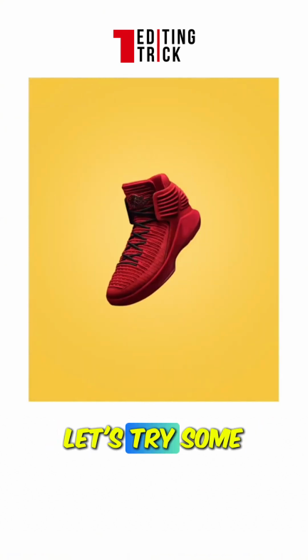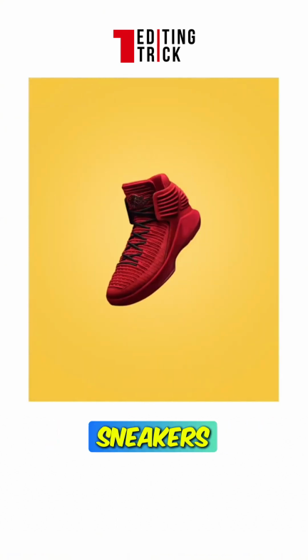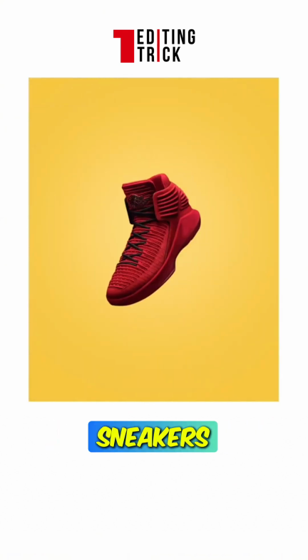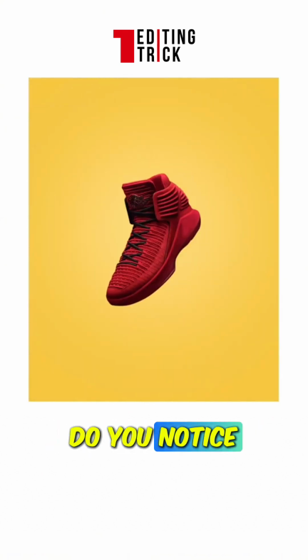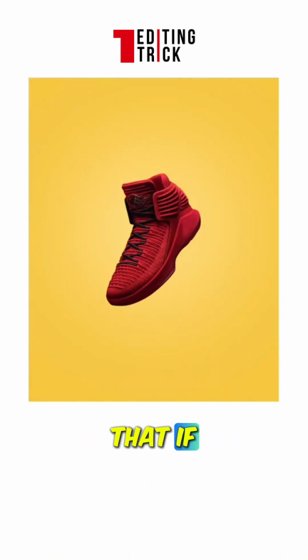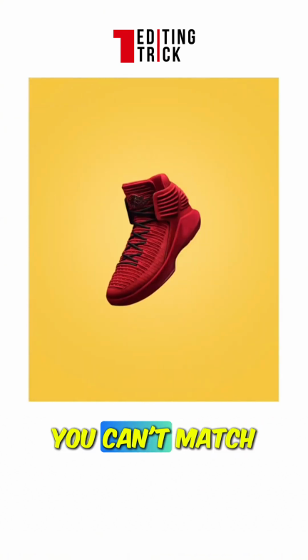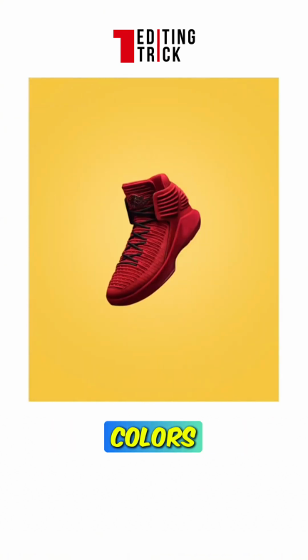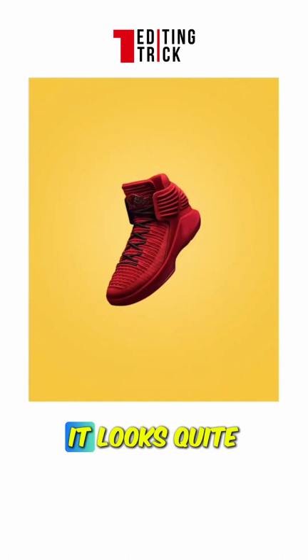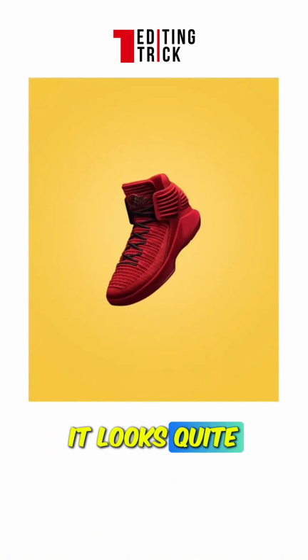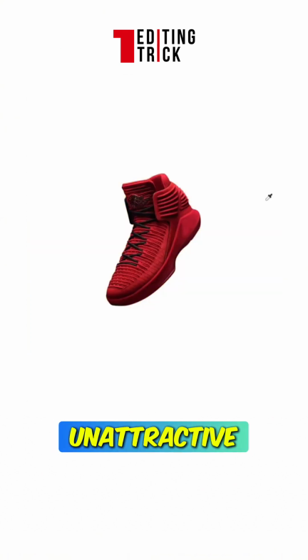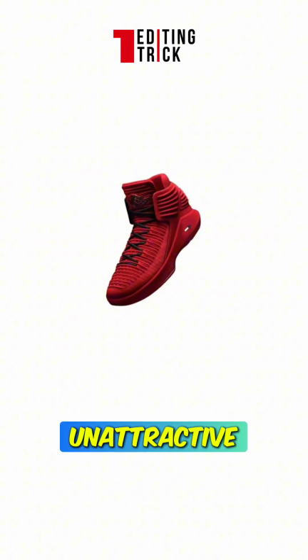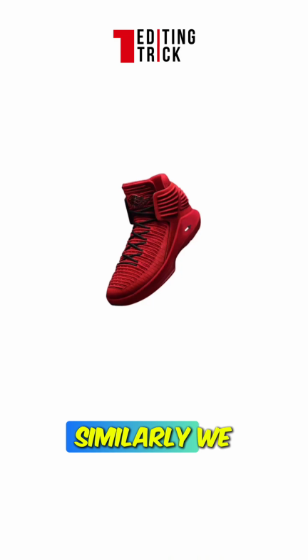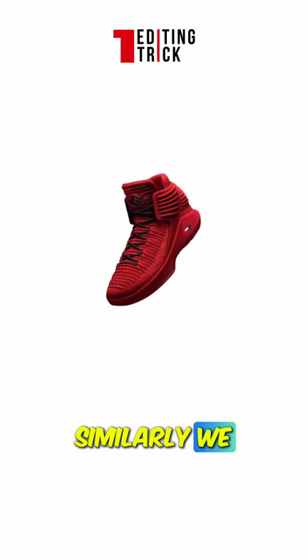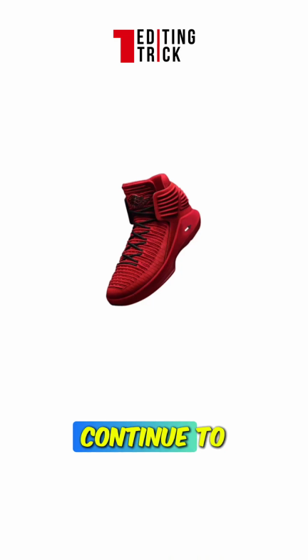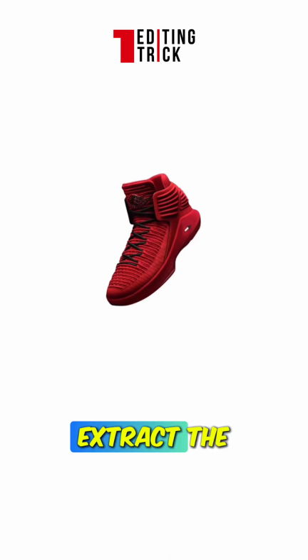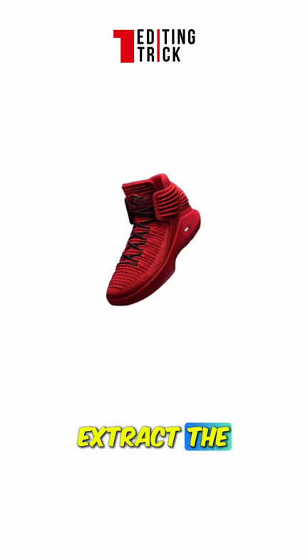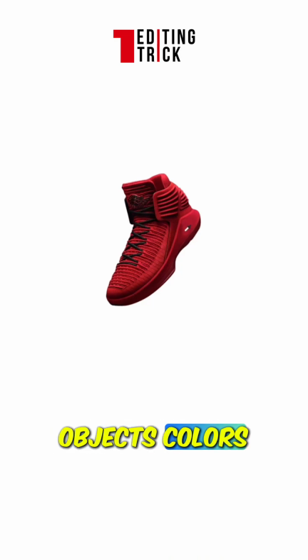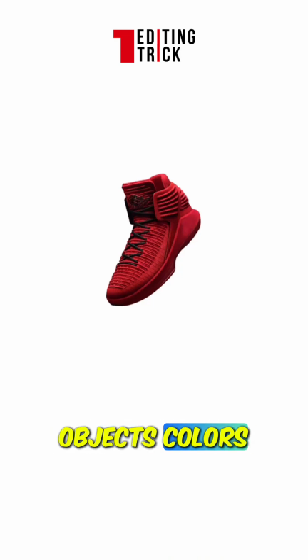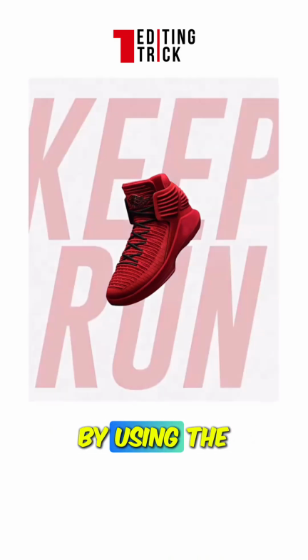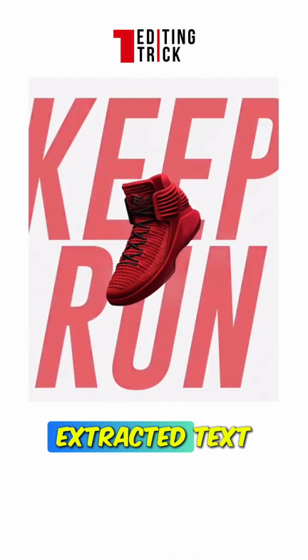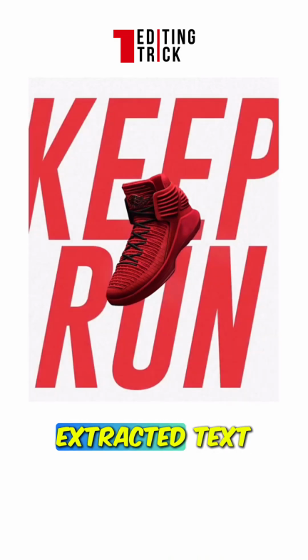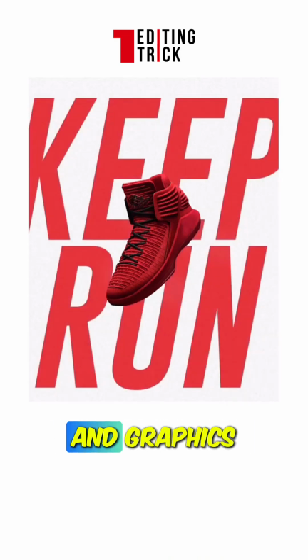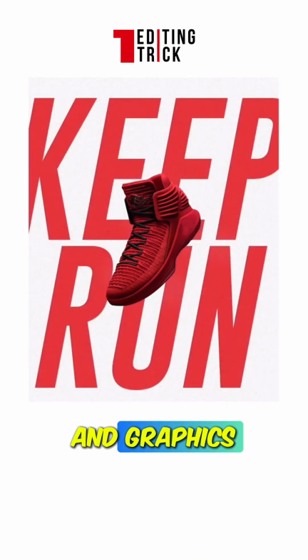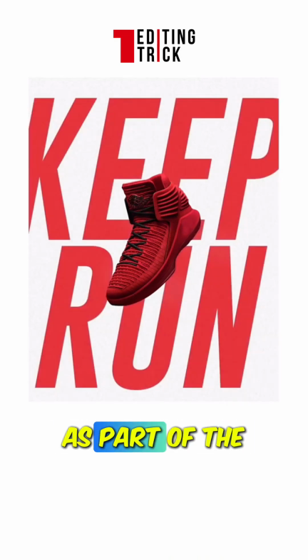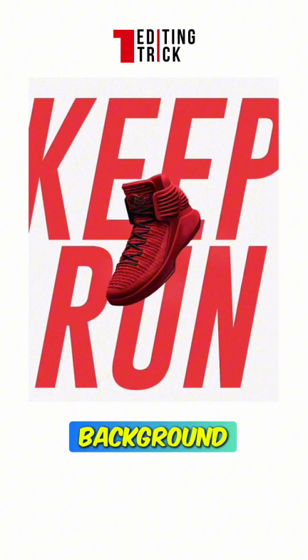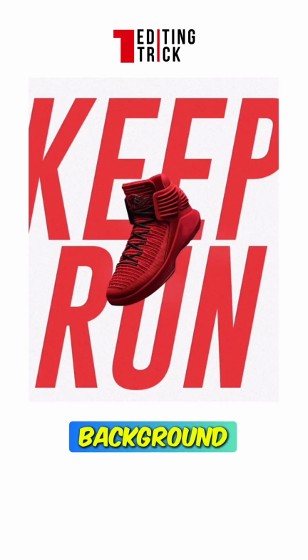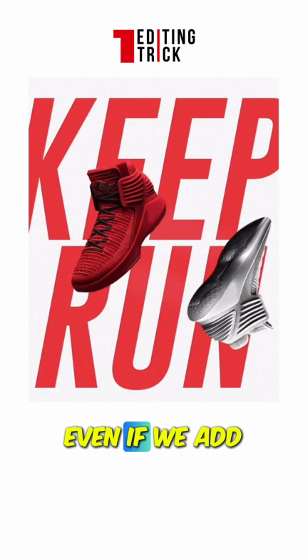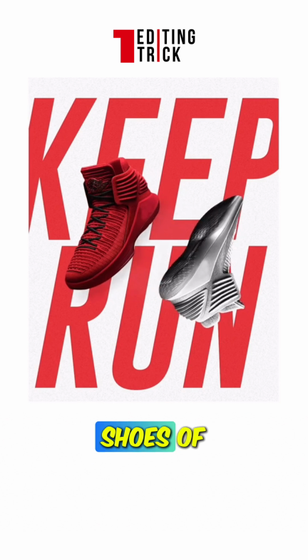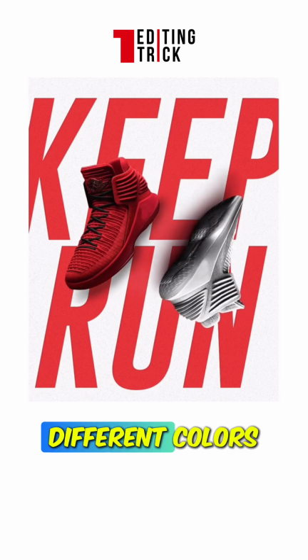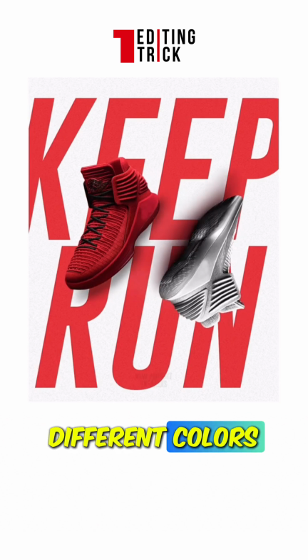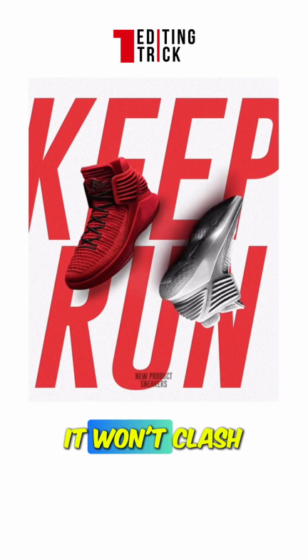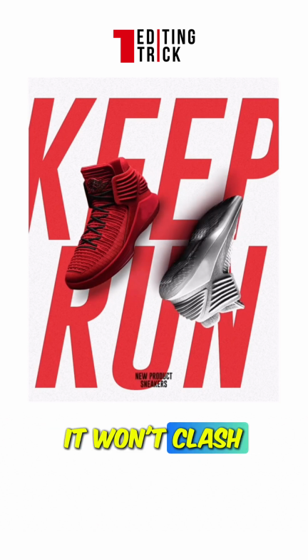Let's try some sneakers. Have you noticed that if you can't match colors, it looks quite unattractive? Similarly, we continue to extract the object's colors. By using the extracted text and graphics as part of the background, even if we add shoes of different colors, it won't clash.